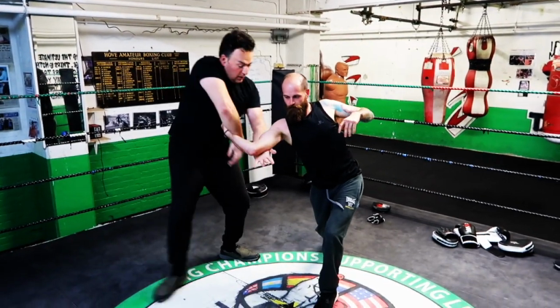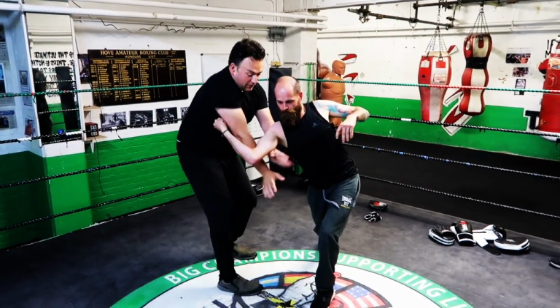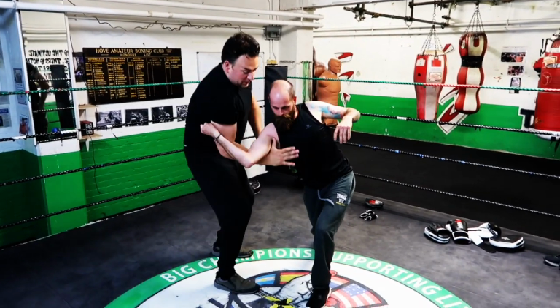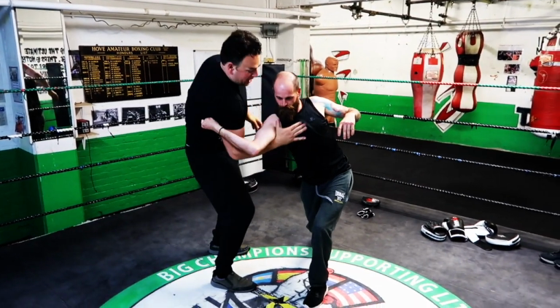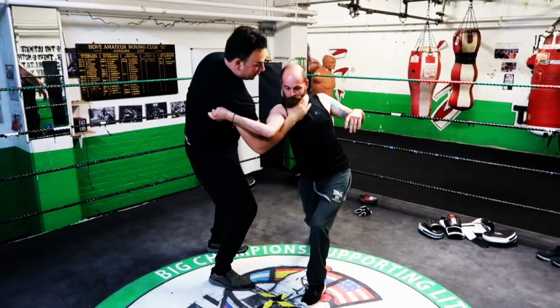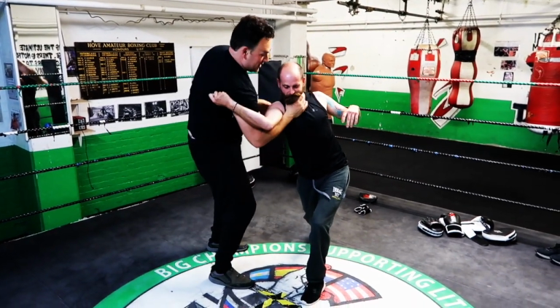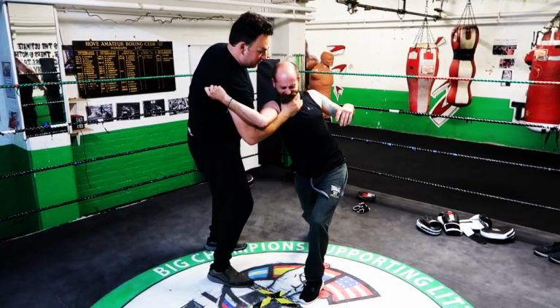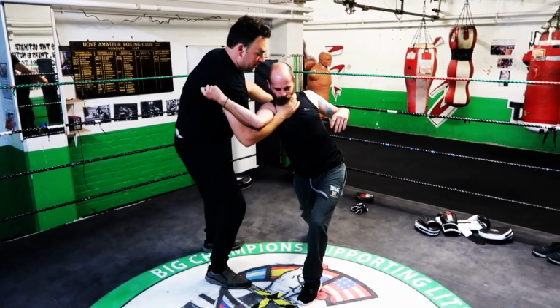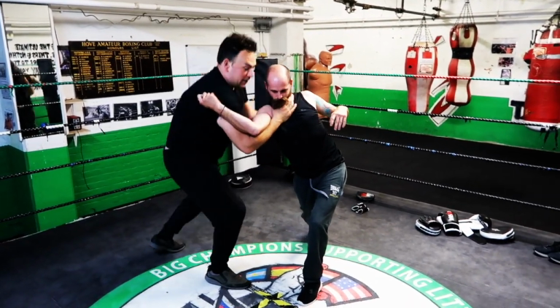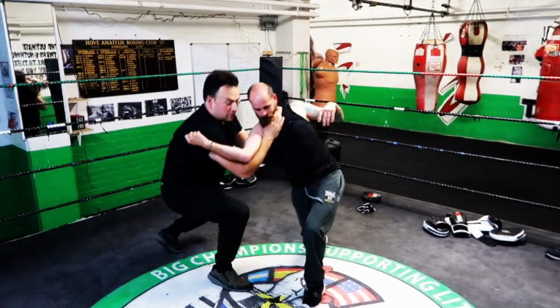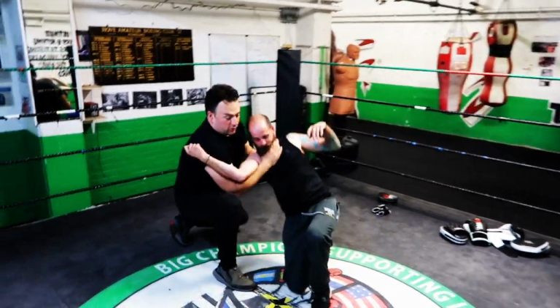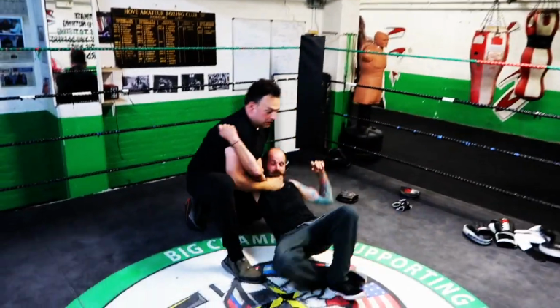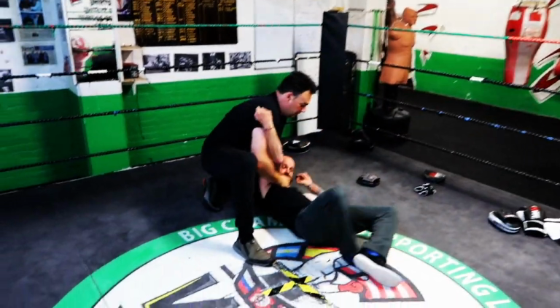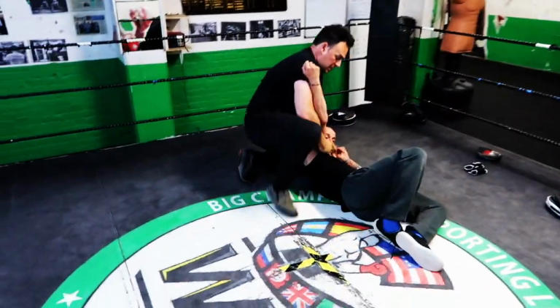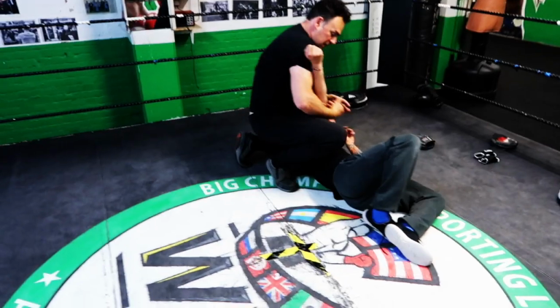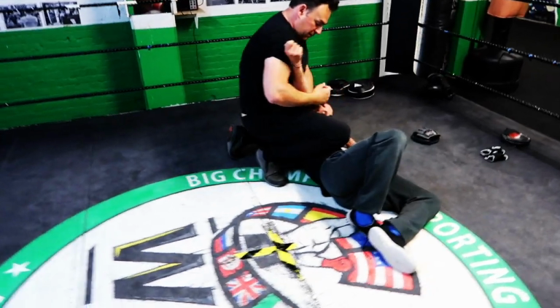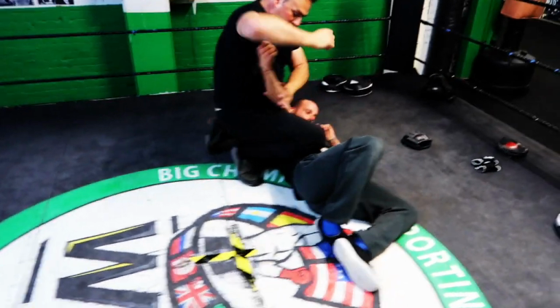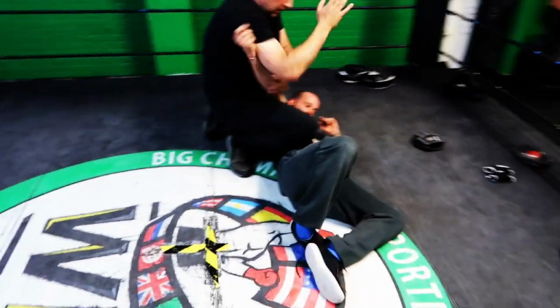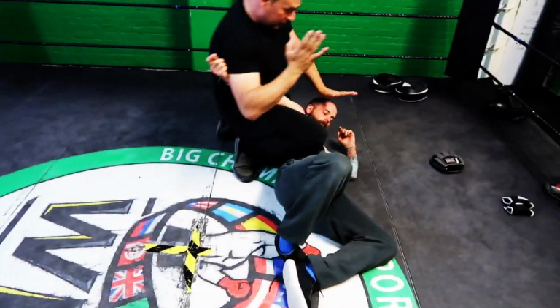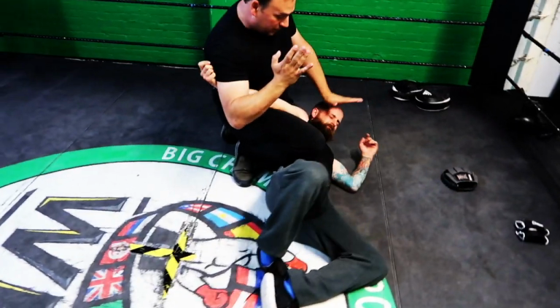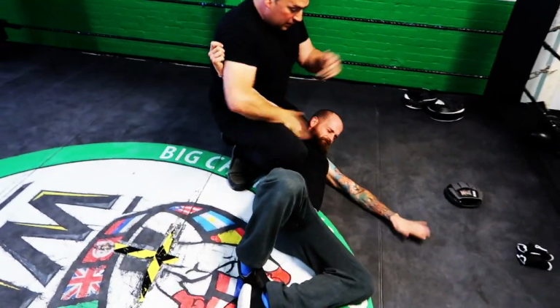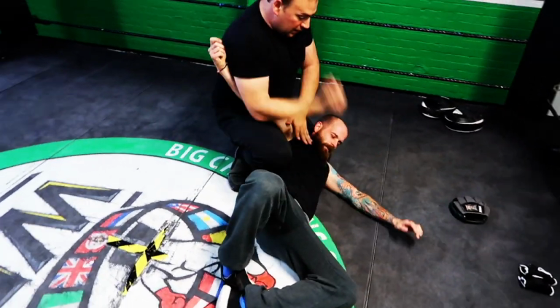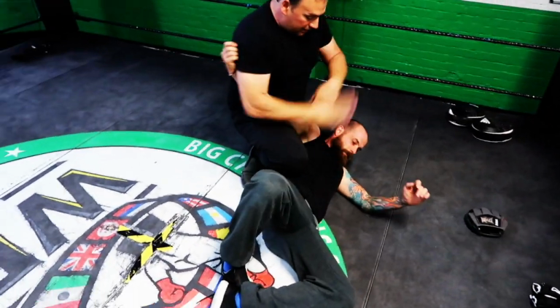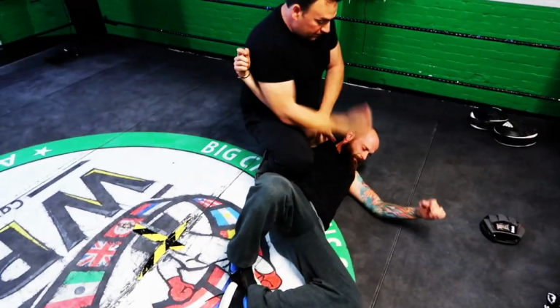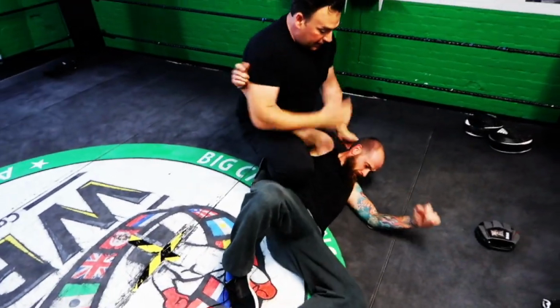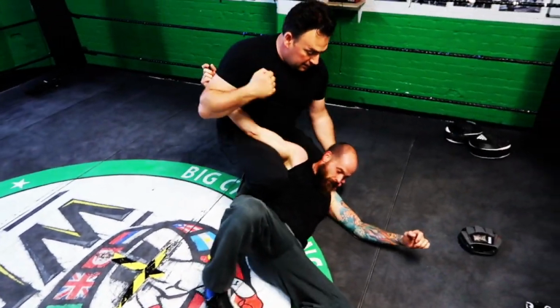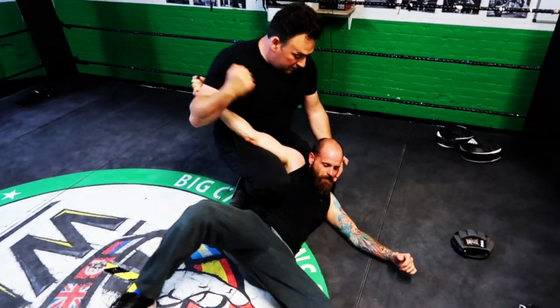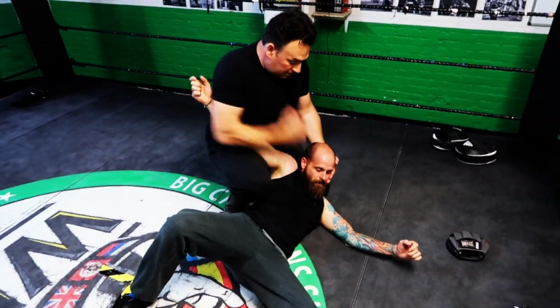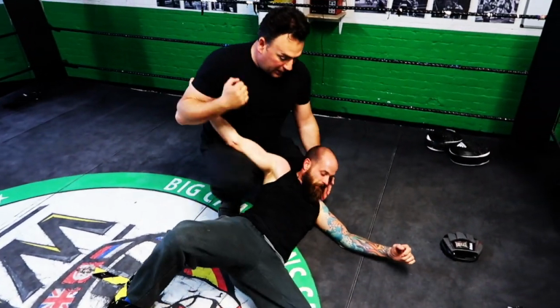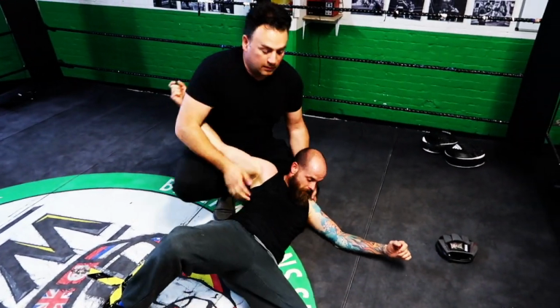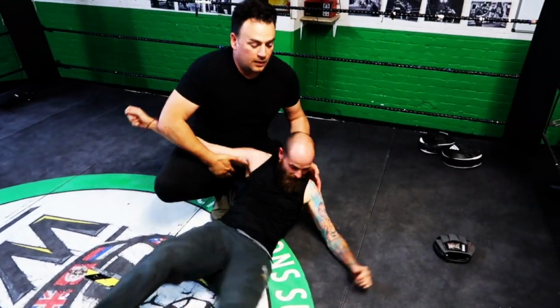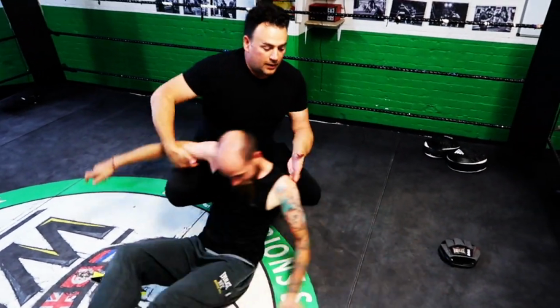Come in here, grab him, take him to the floor. From here — lock him up, hit, hit, hit.